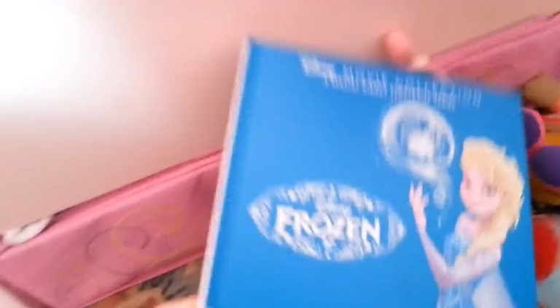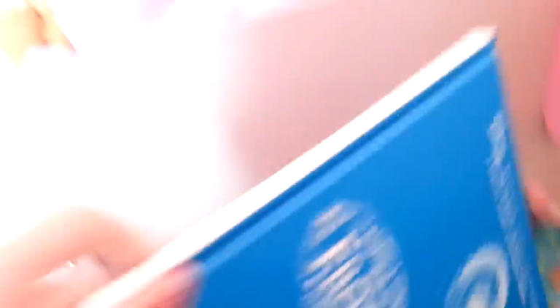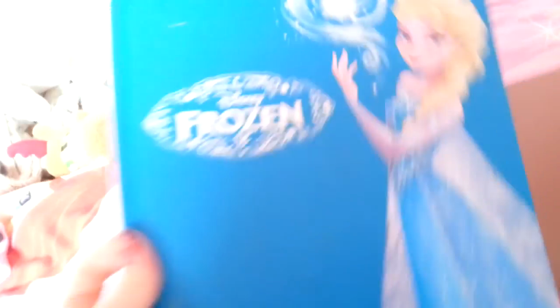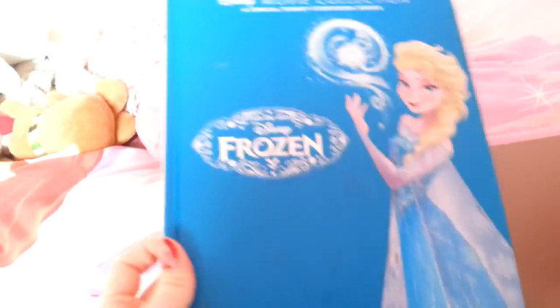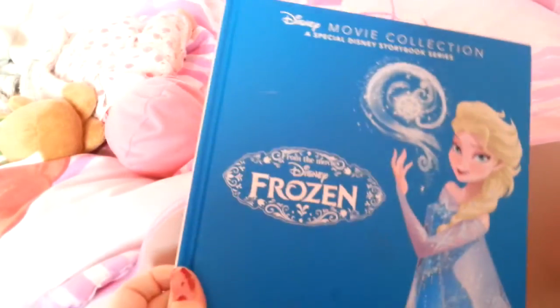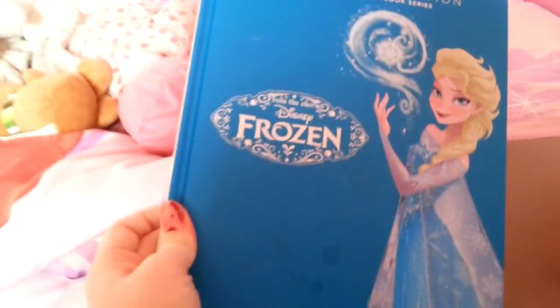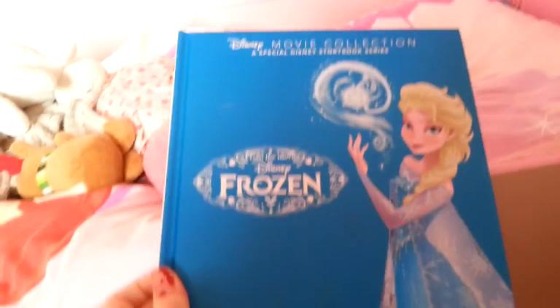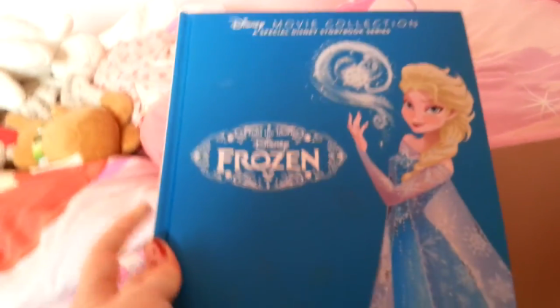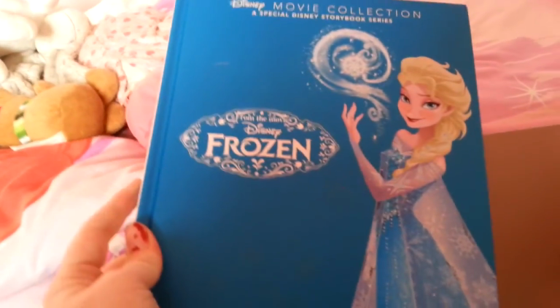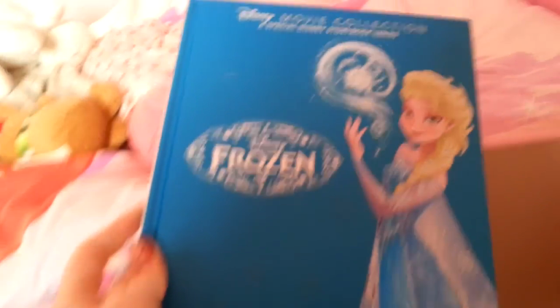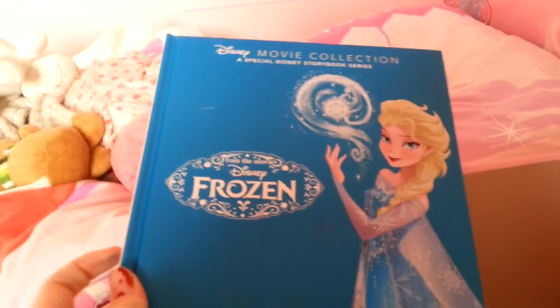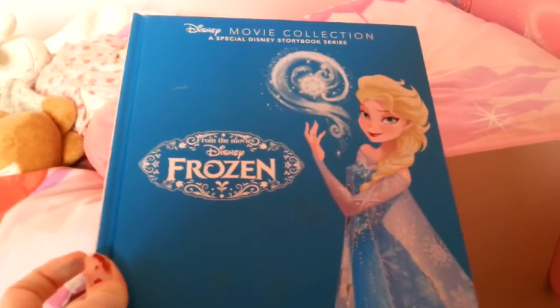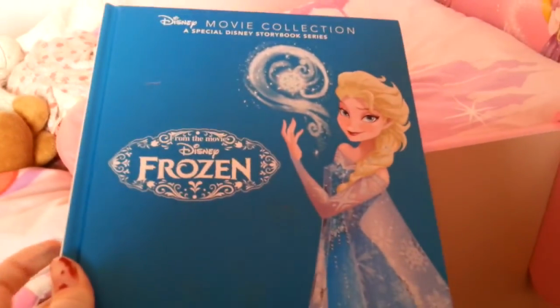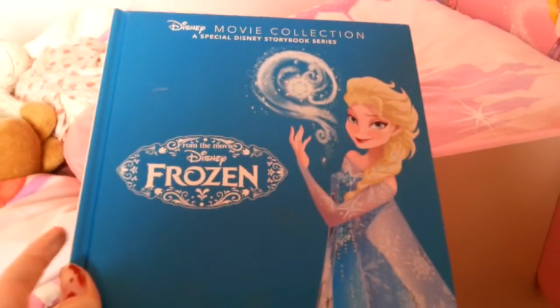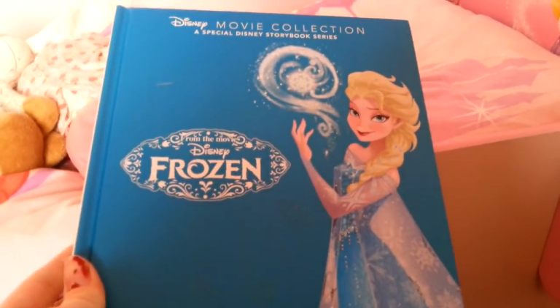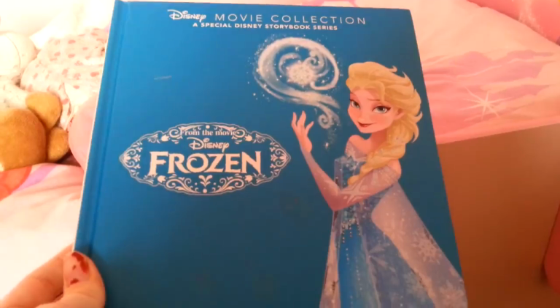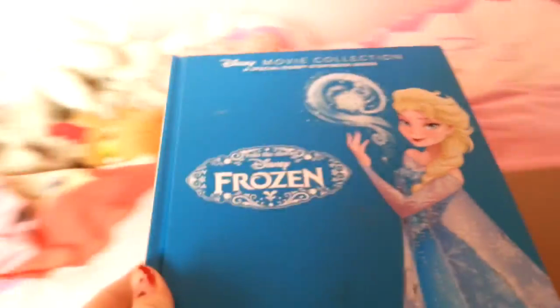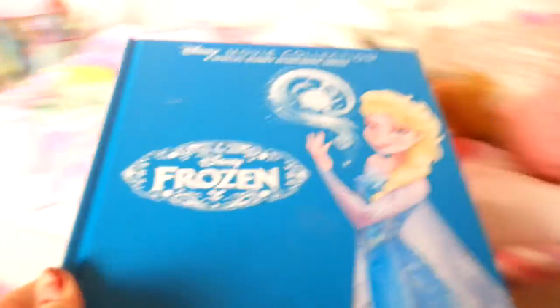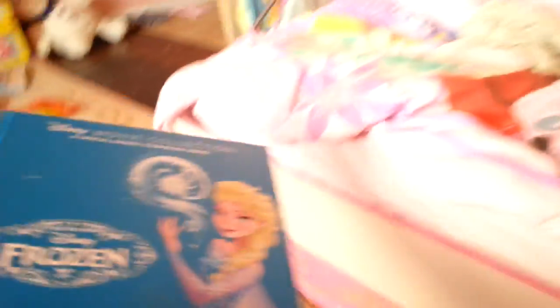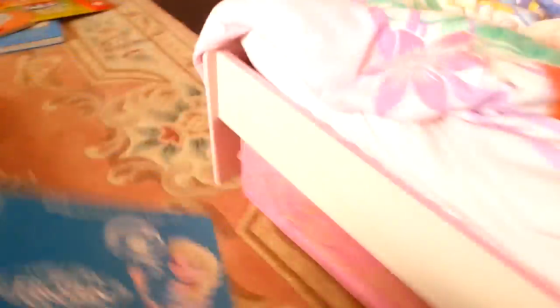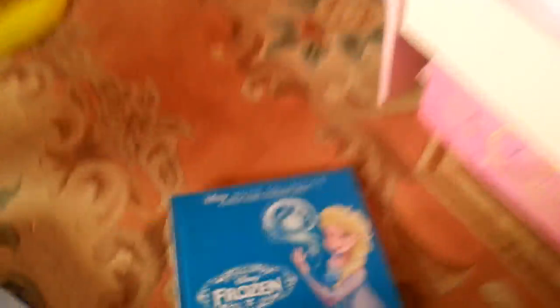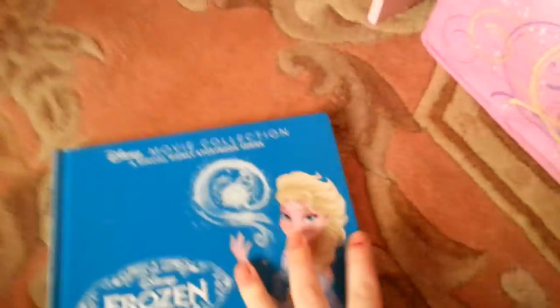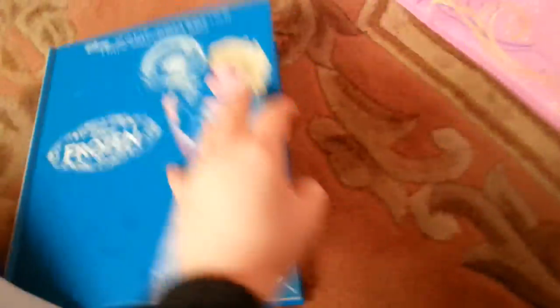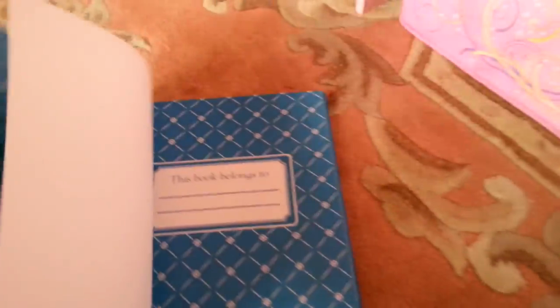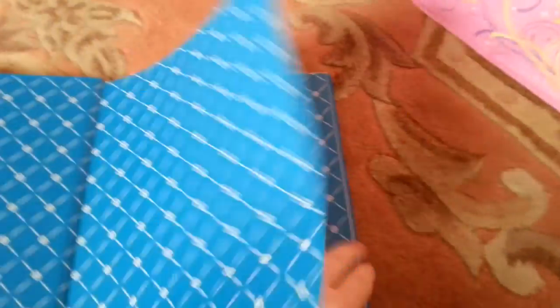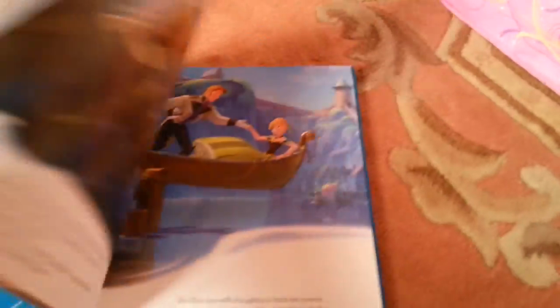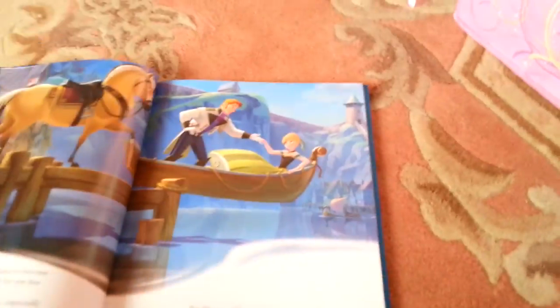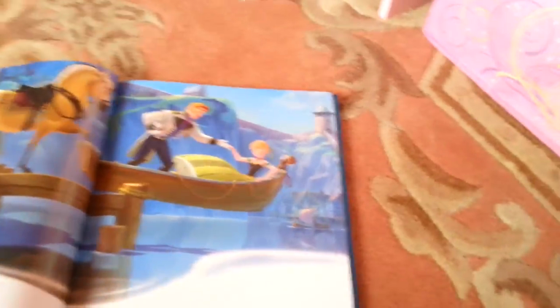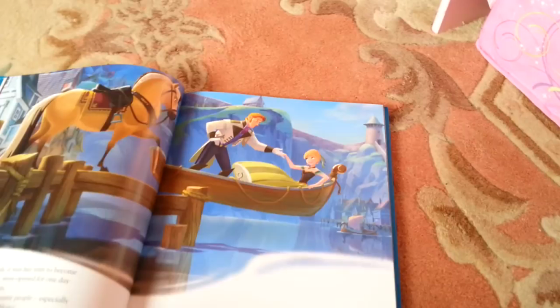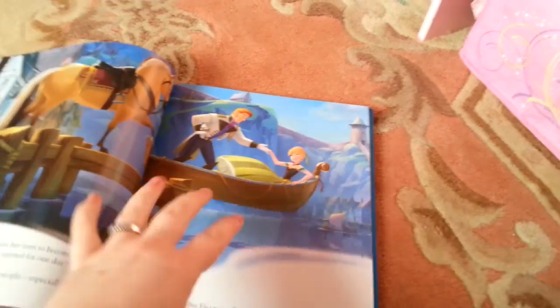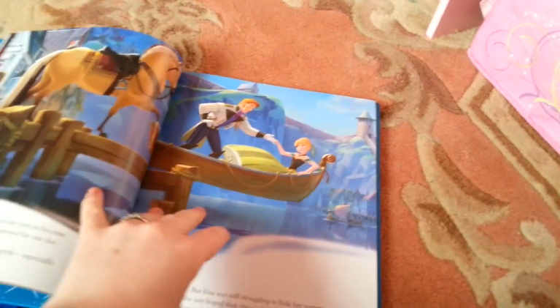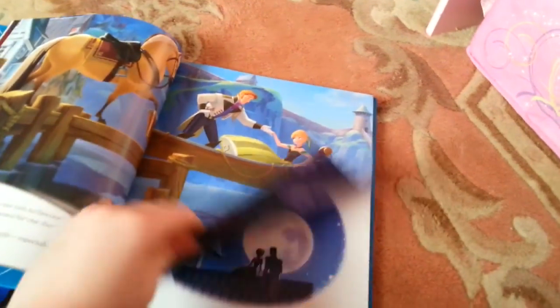She also got a Frozen book. I knew she had something from Frozen. It's such a lovely book — all the illustrations are just gorgeous, they're like proper film ones.